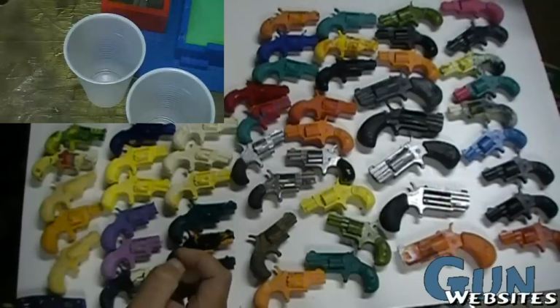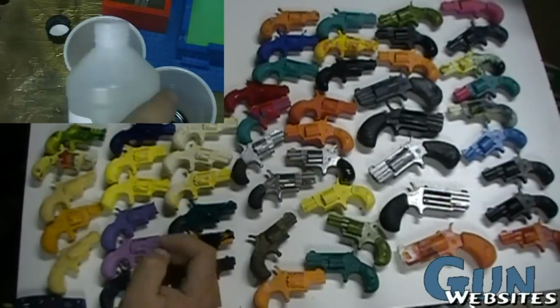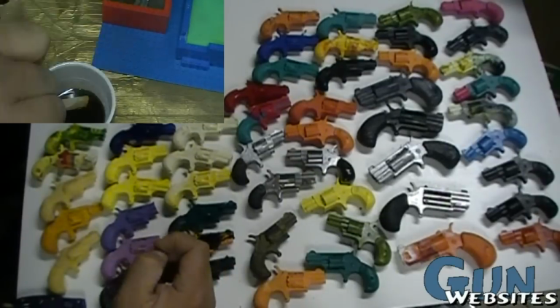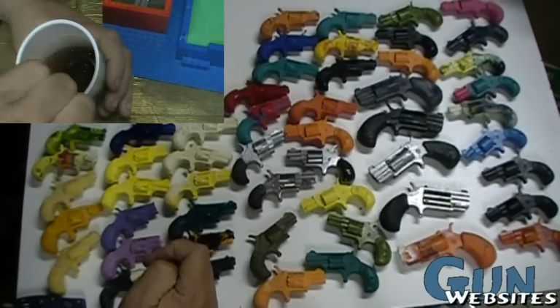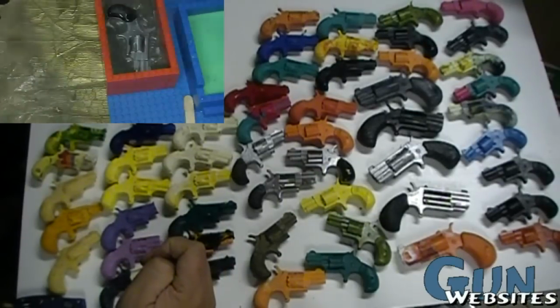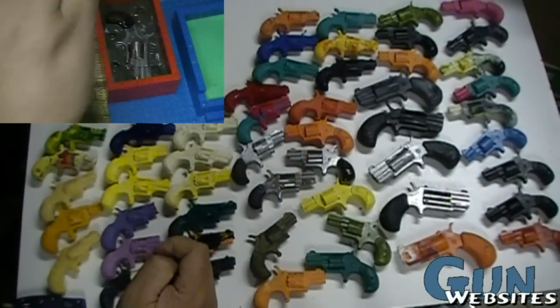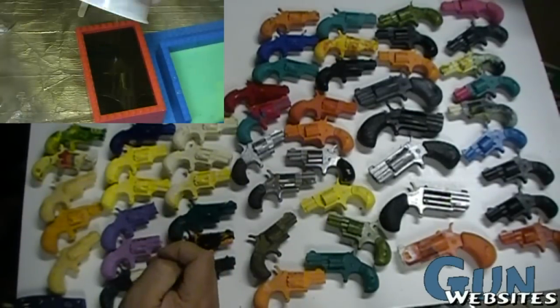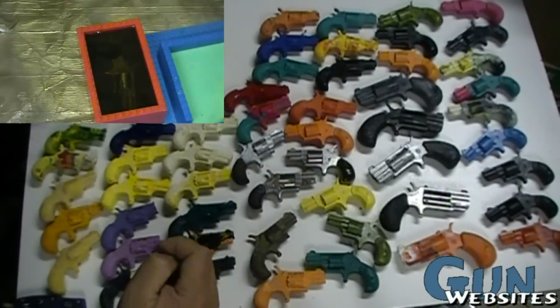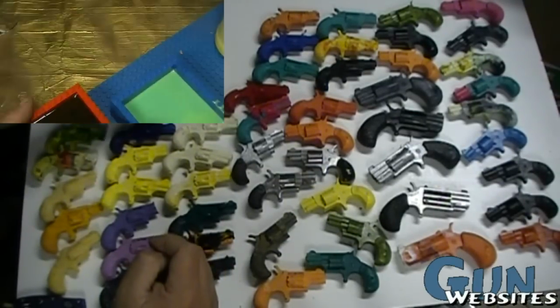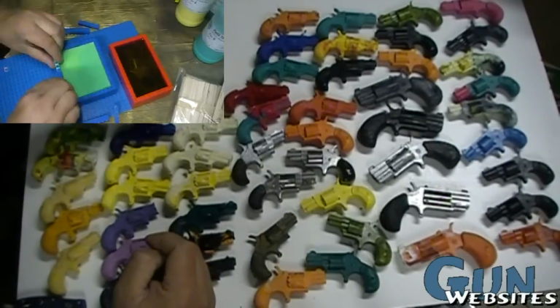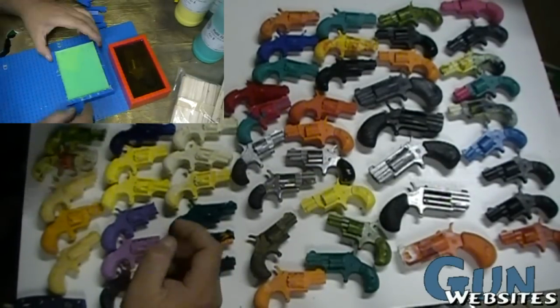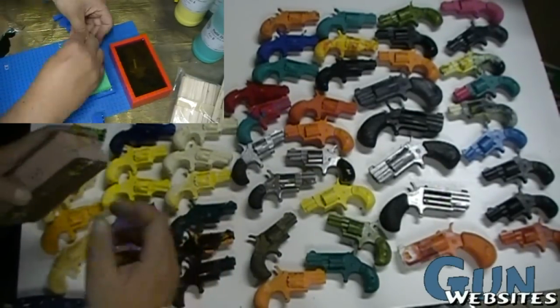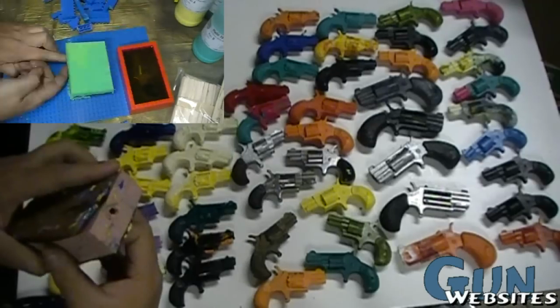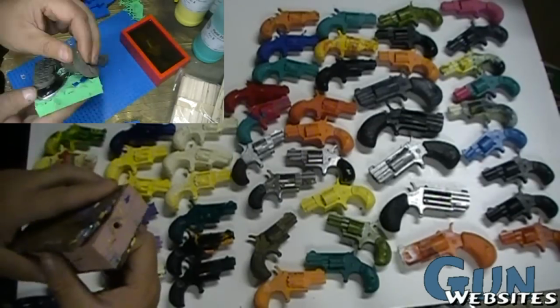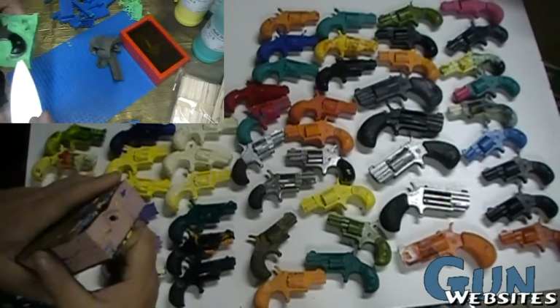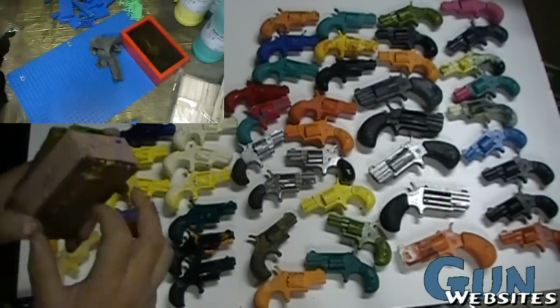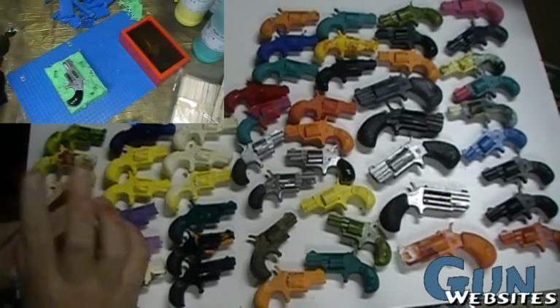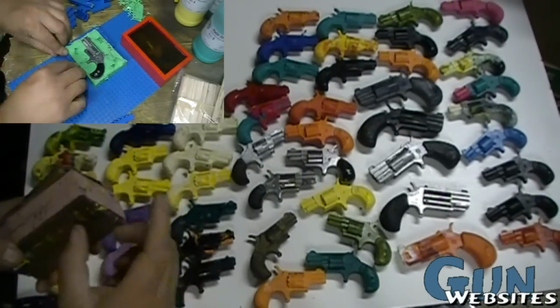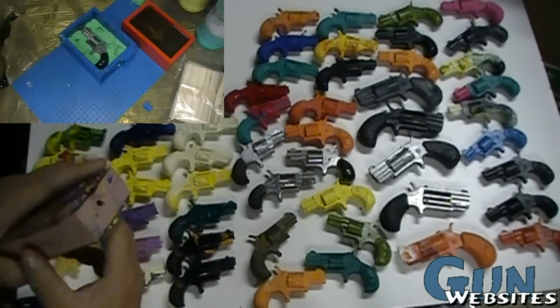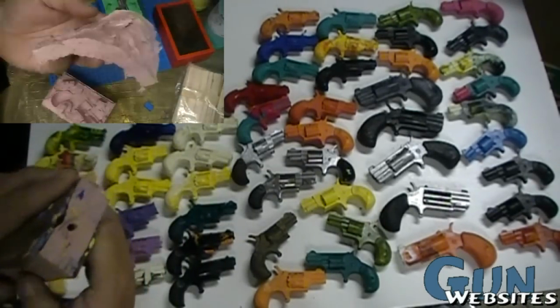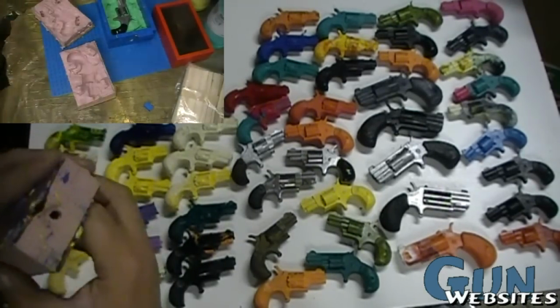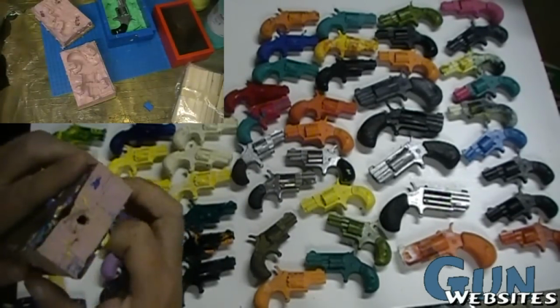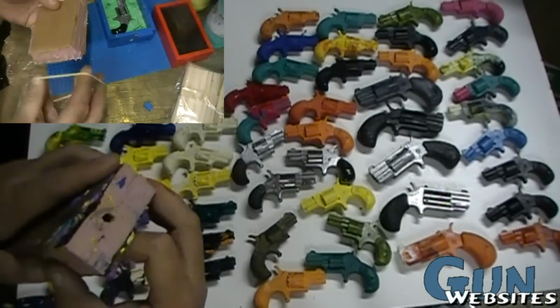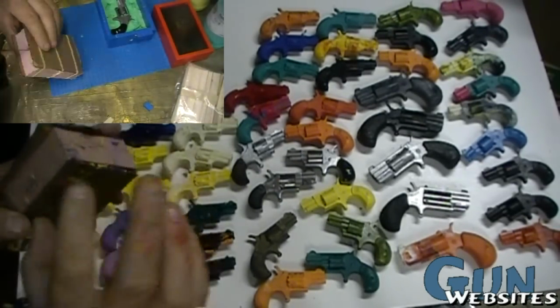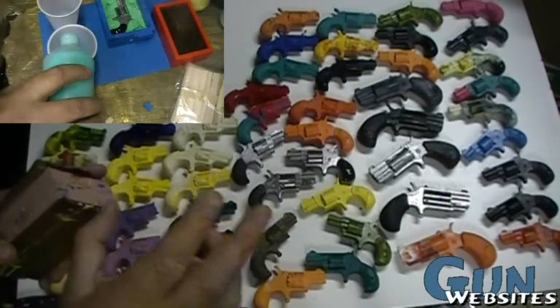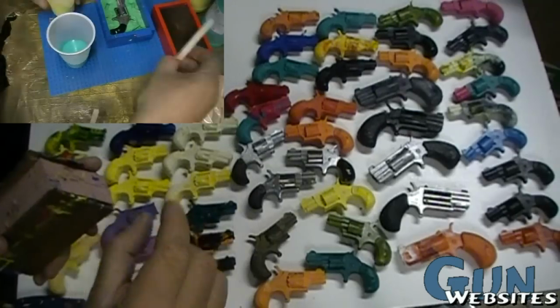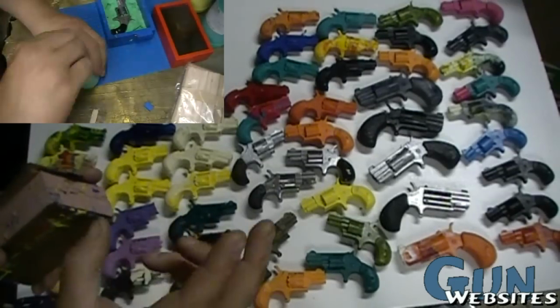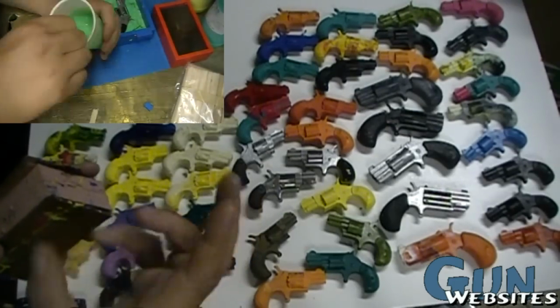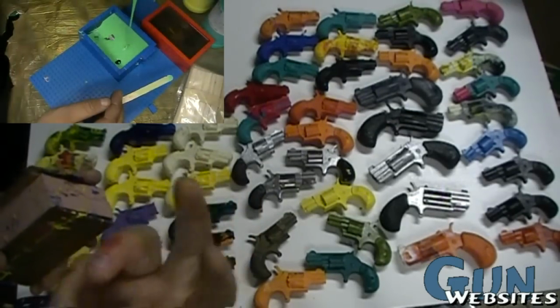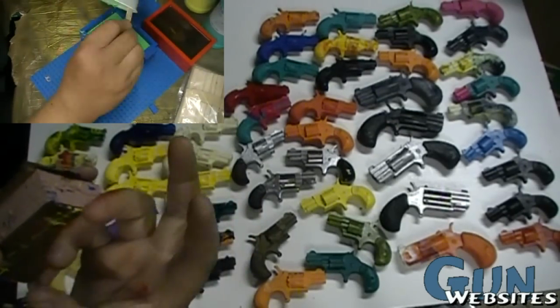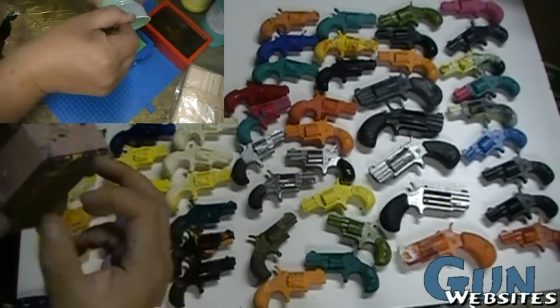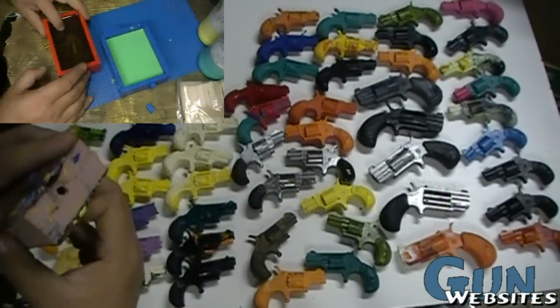So I thought we would quickly talk about the process. To begin with, you take a firearm — as you can see, we set up a little framework made out of some Lego blocks and then put in some clay around the firearm so that half of it was exposed.